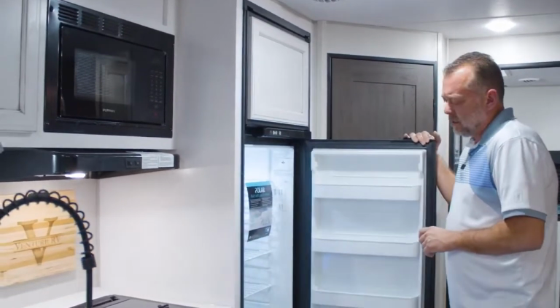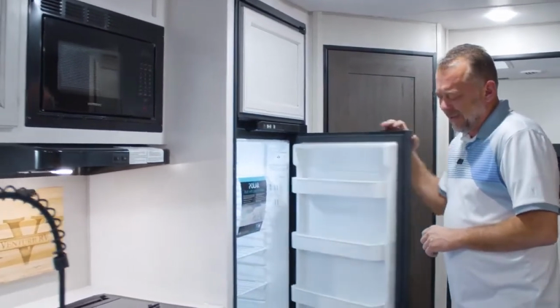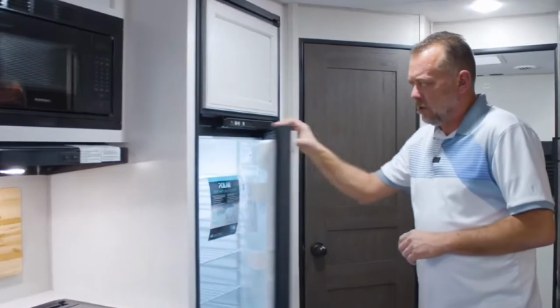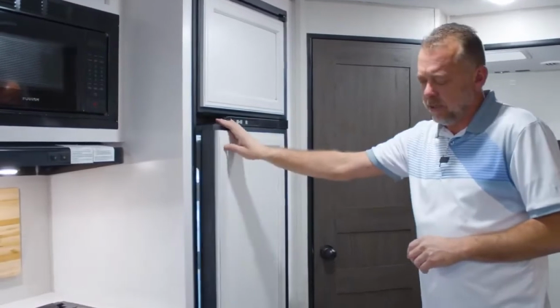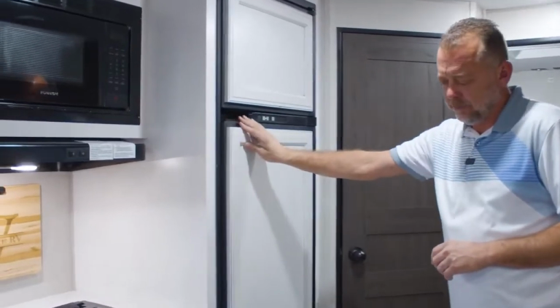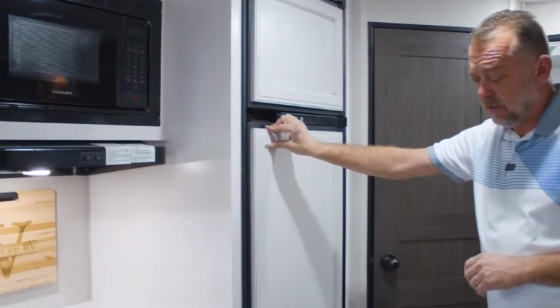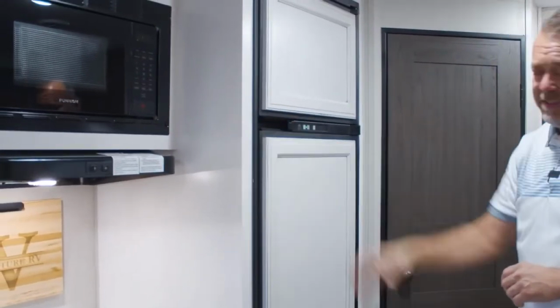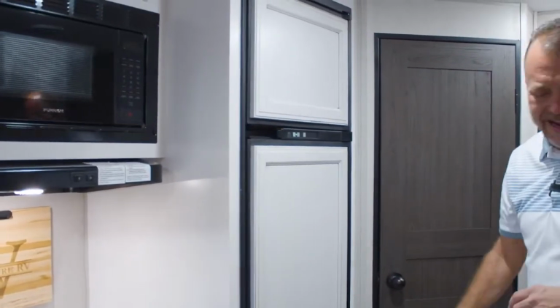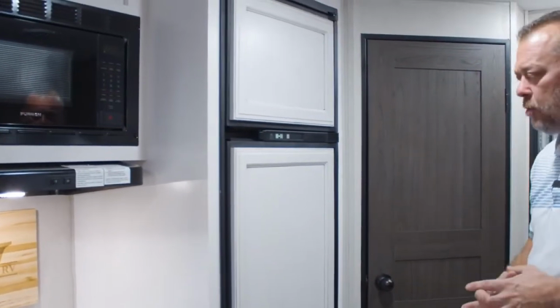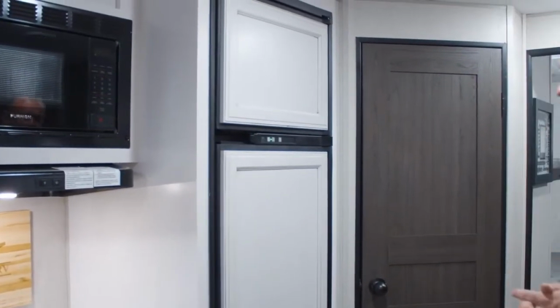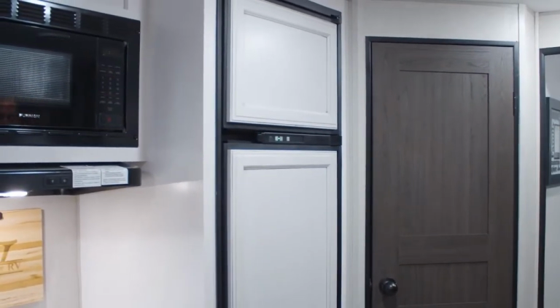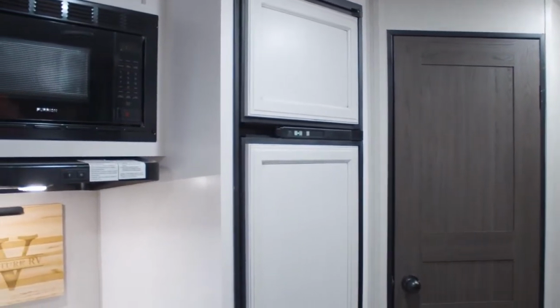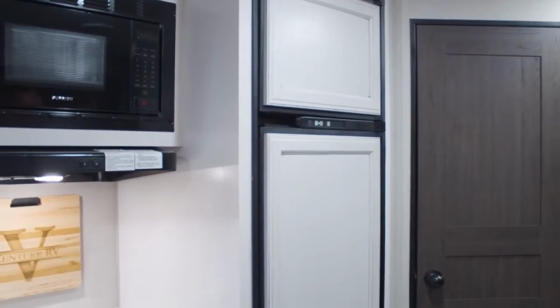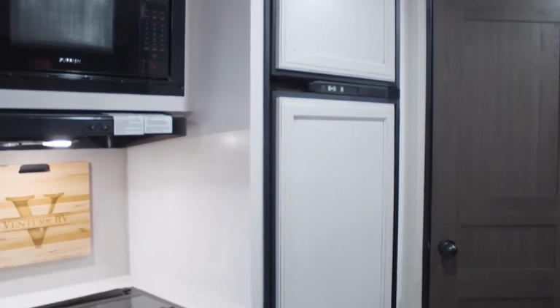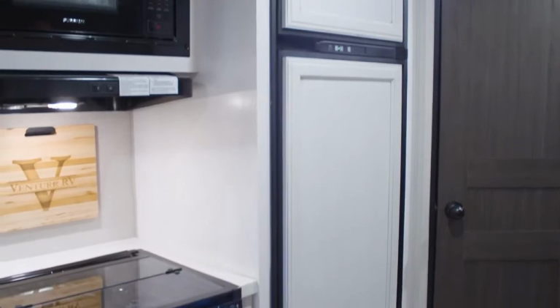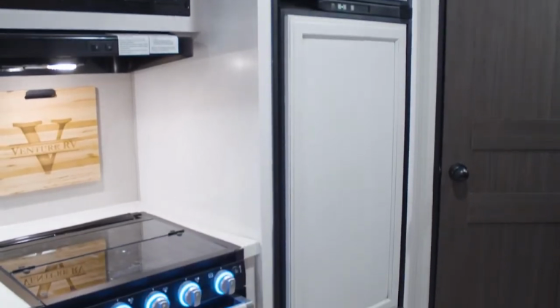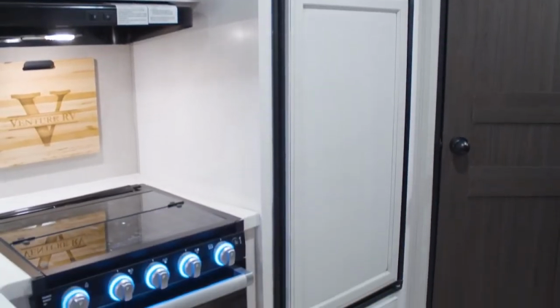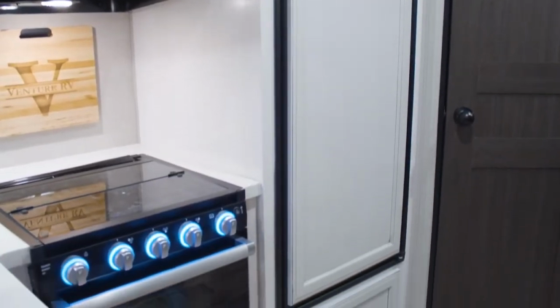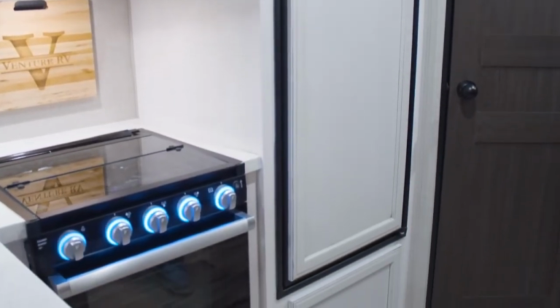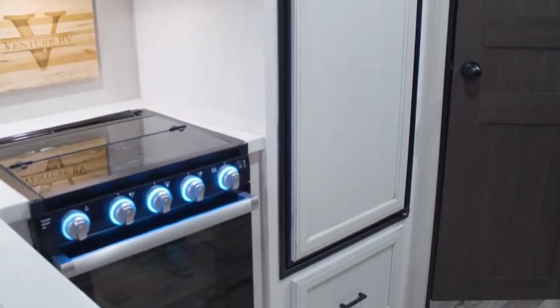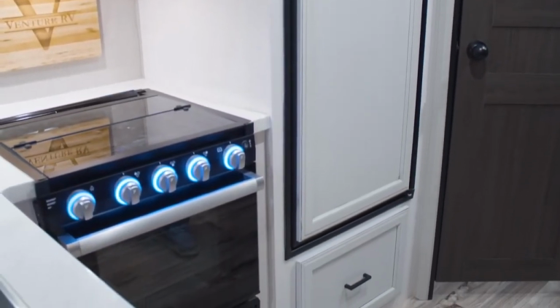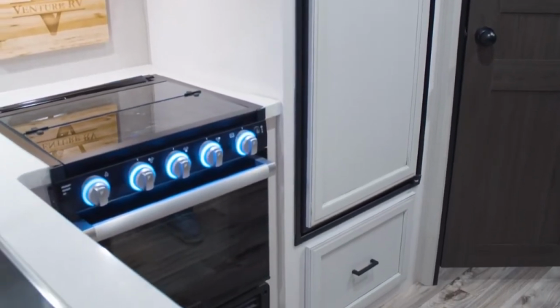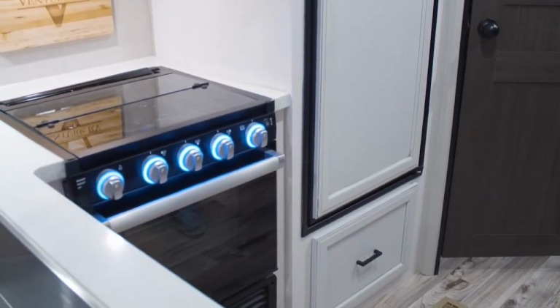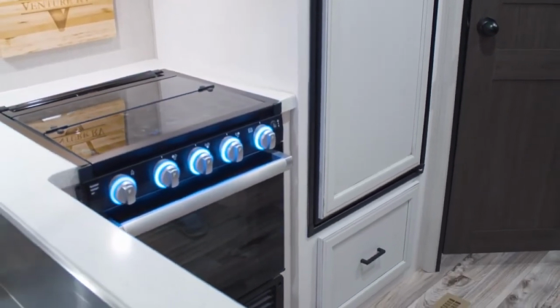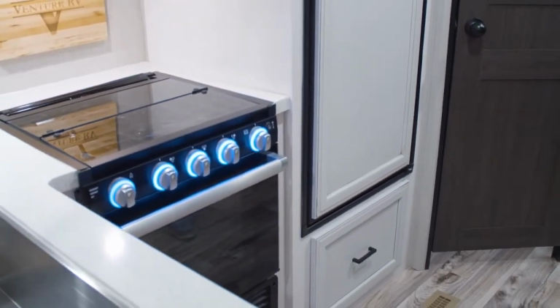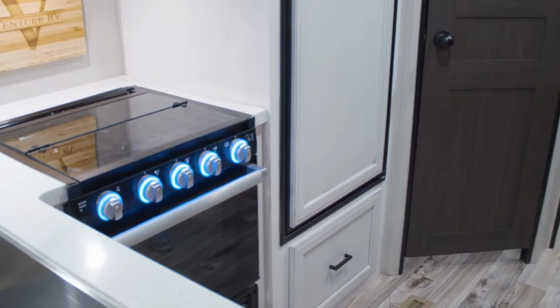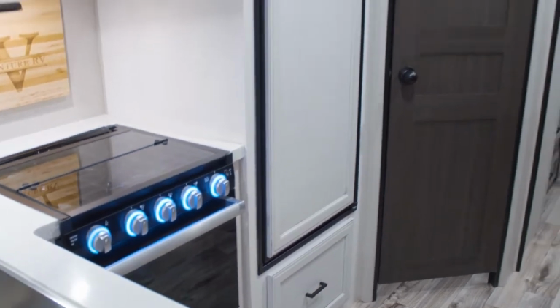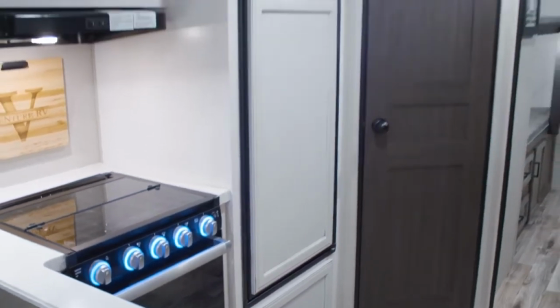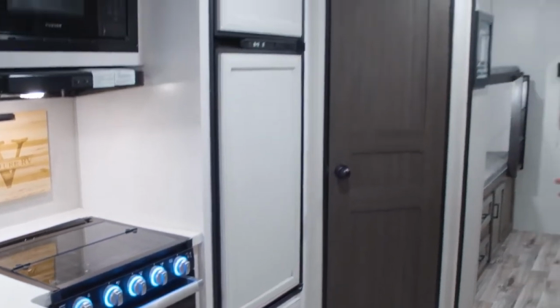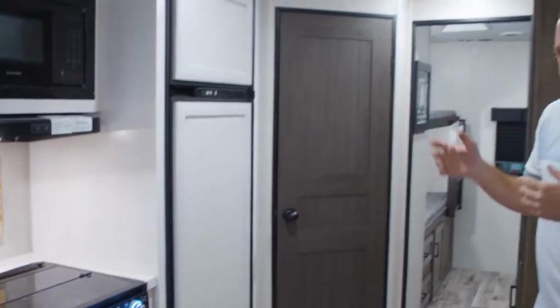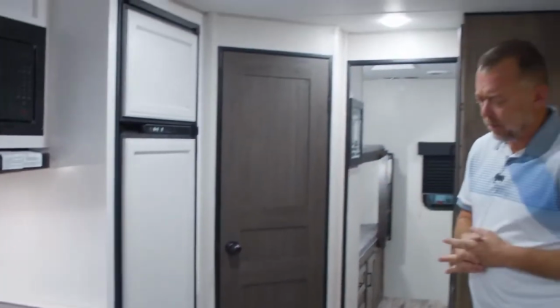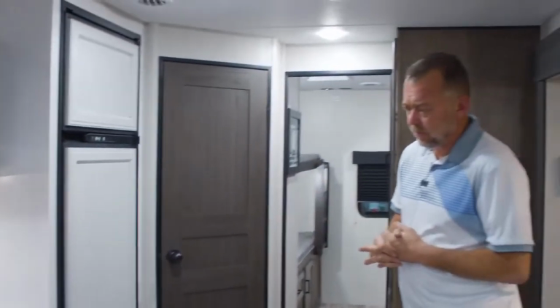This unit has the standard eight cubic foot gas-electric refrigerator. We also have the option for a 12-volt refrigerator, which a lot of dealers and retail customers are choosing these days. This one, though, is the eight cubic foot.